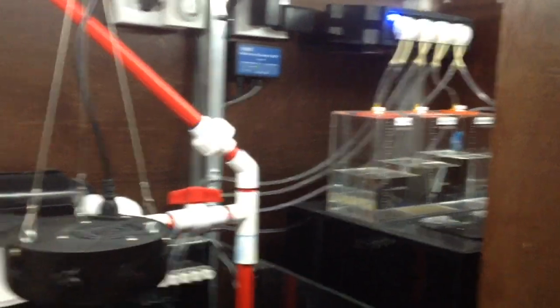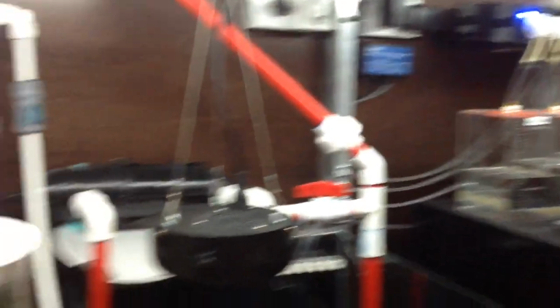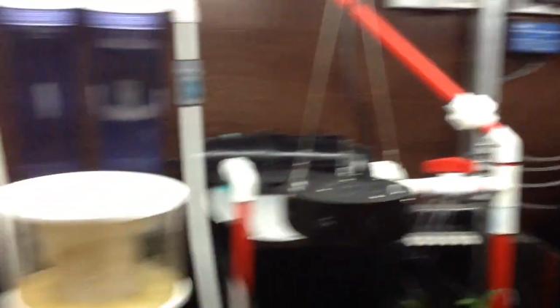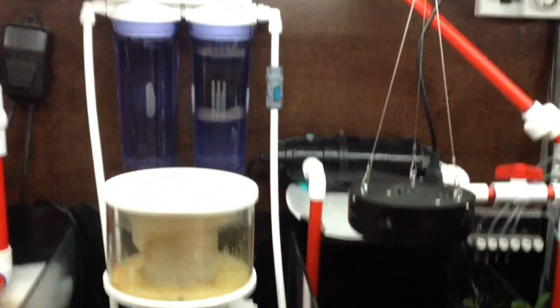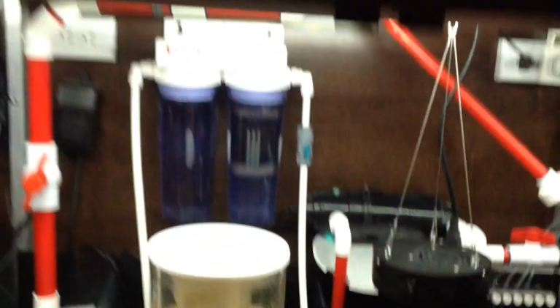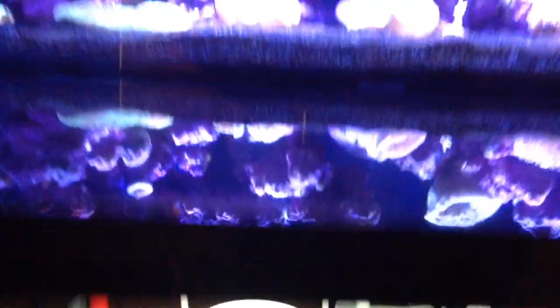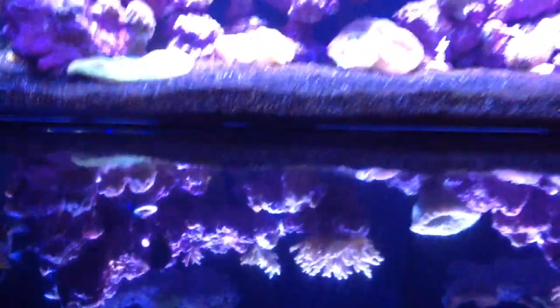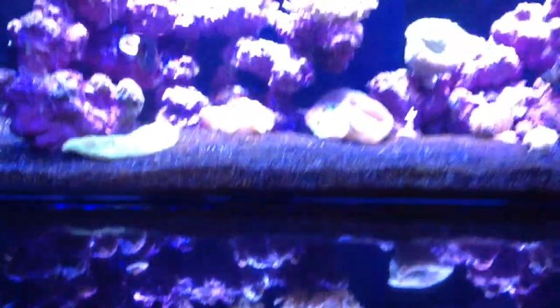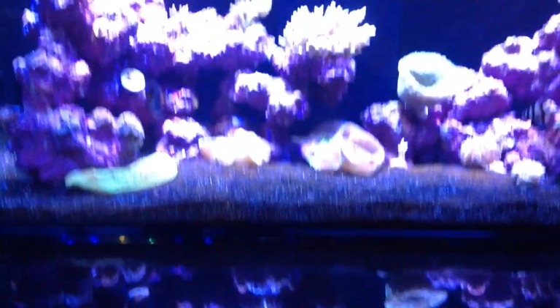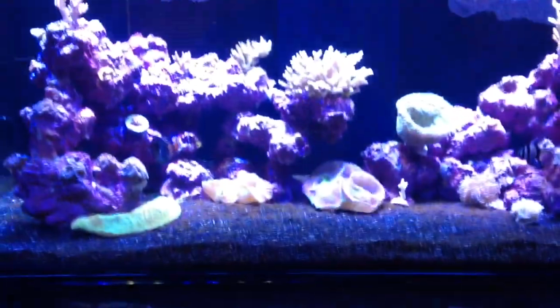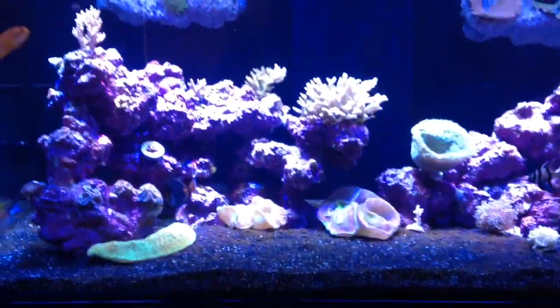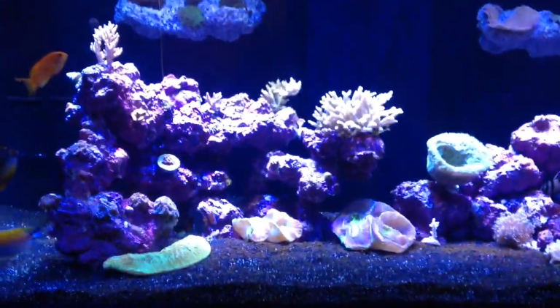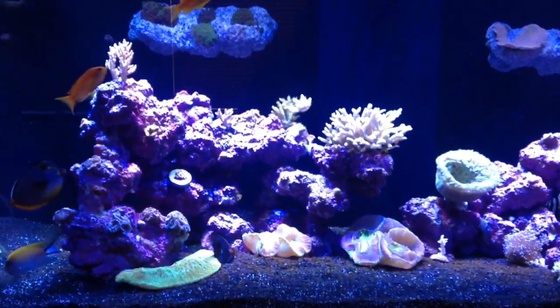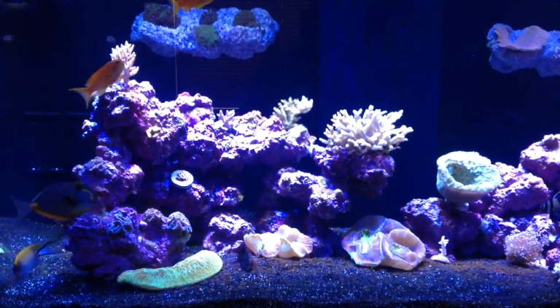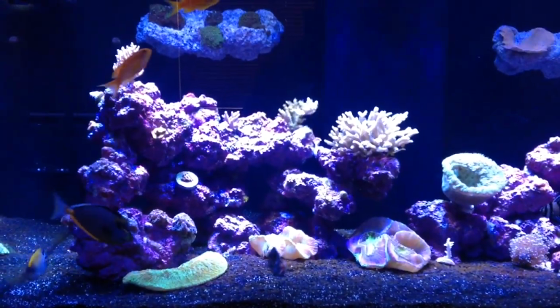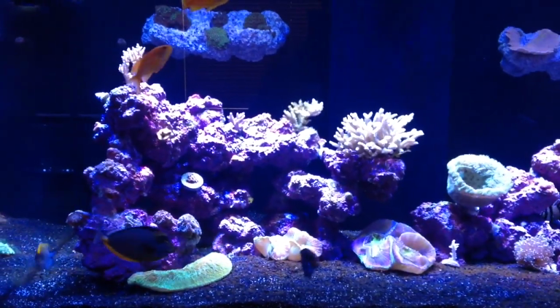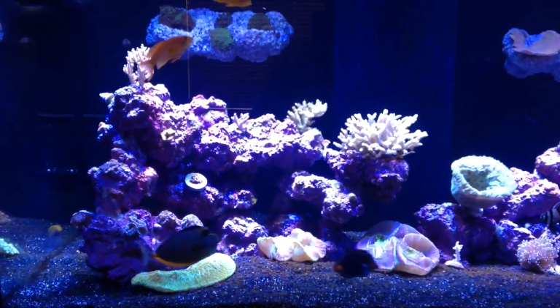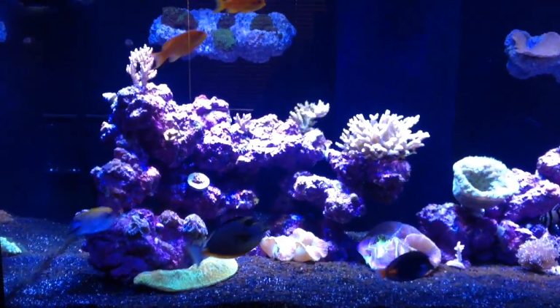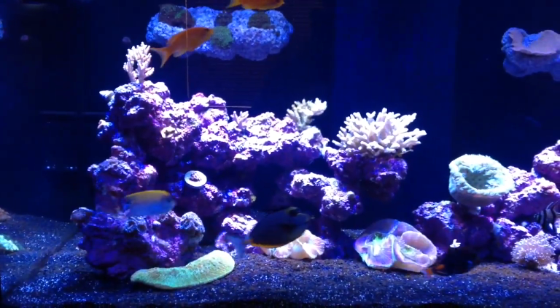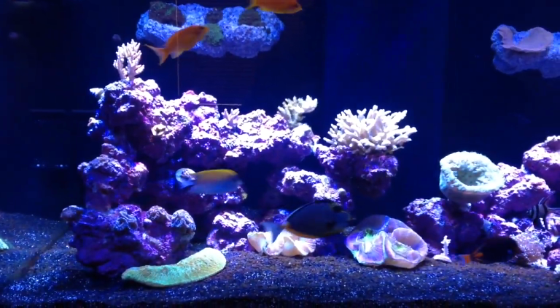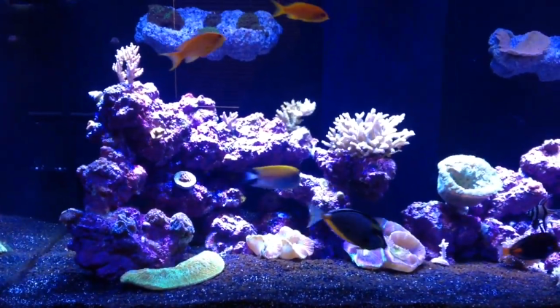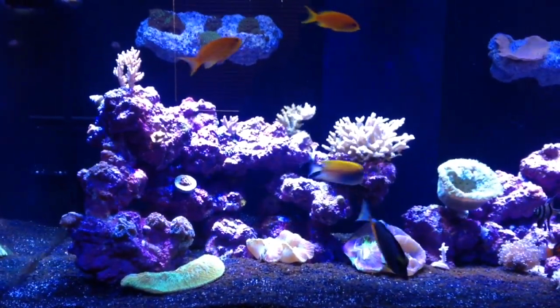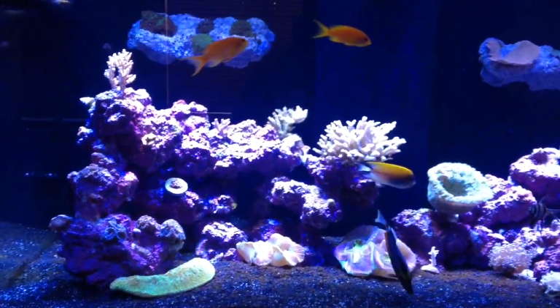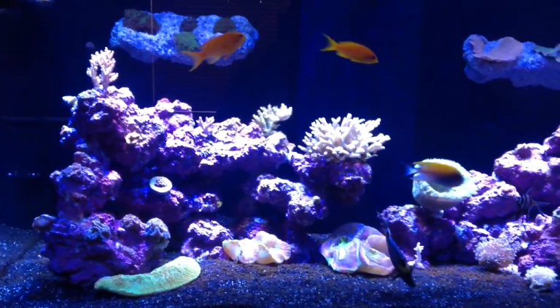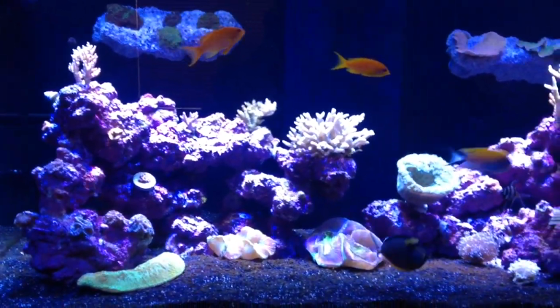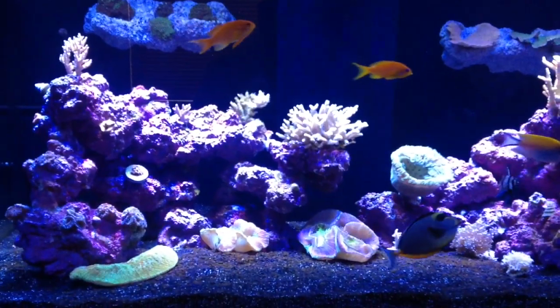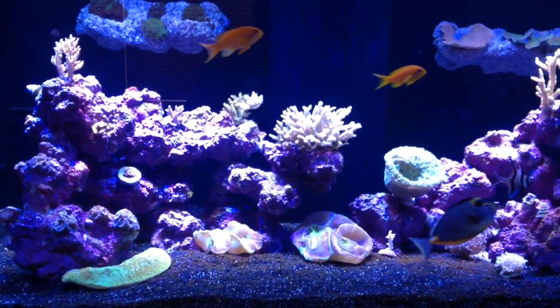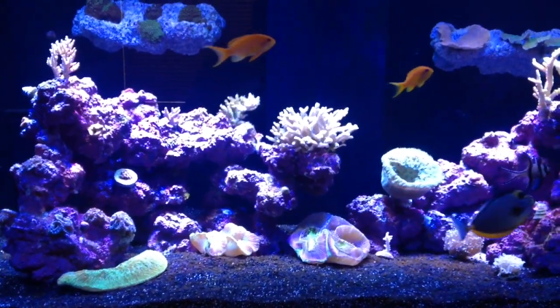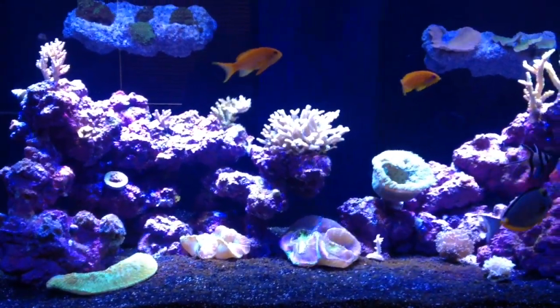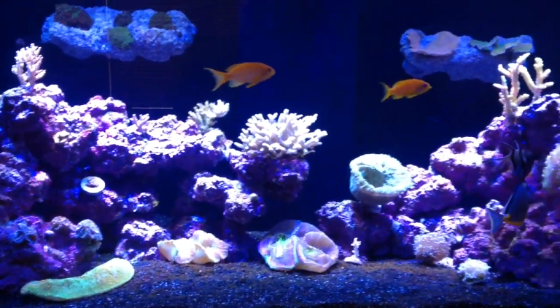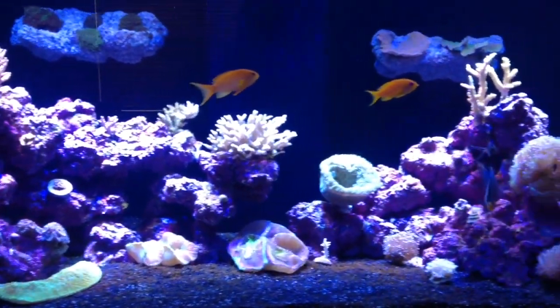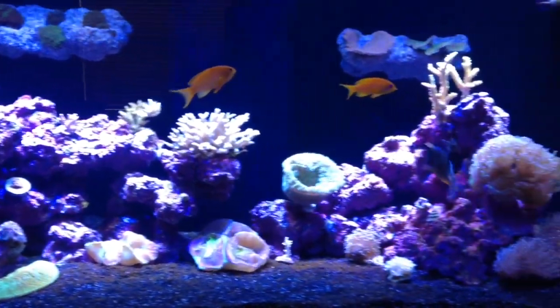Quick little glimpse at everything and how everything is running. I've had to adjust my calcium and alkalinity to catch up to each other, but everything's doing good. Pretty much to follow up on George Torres's comment — these are my fish, guys.